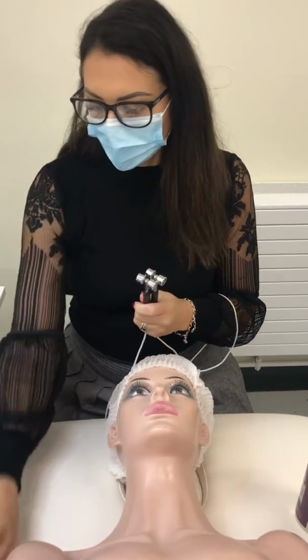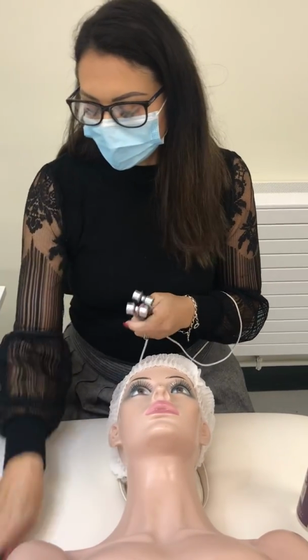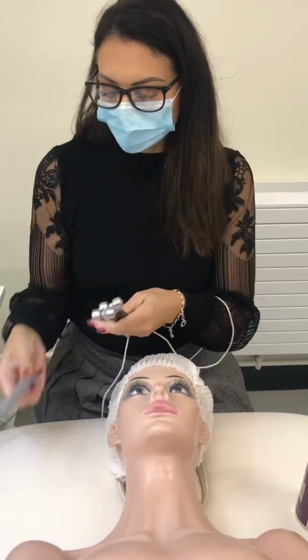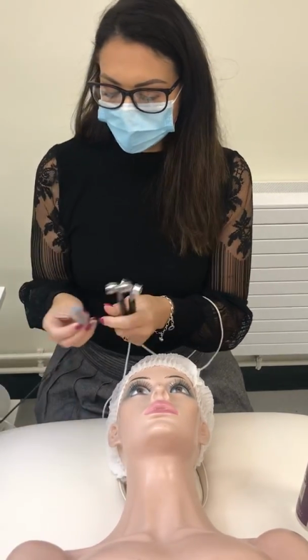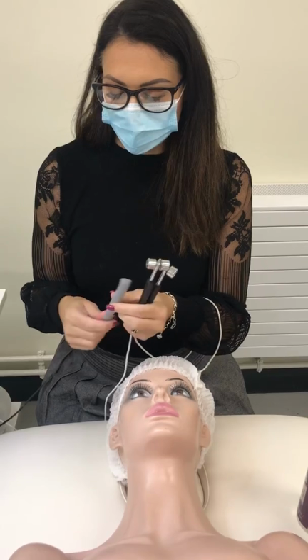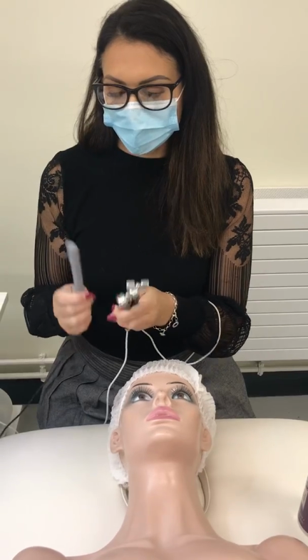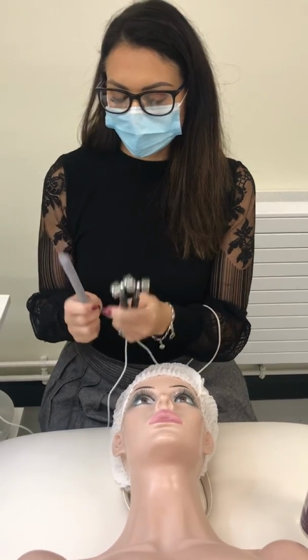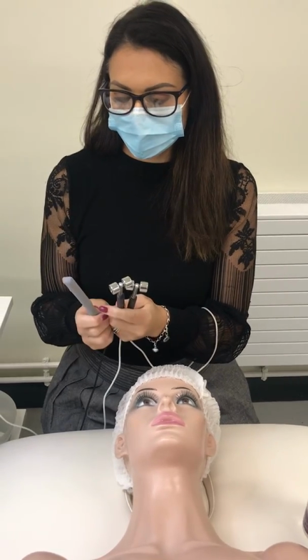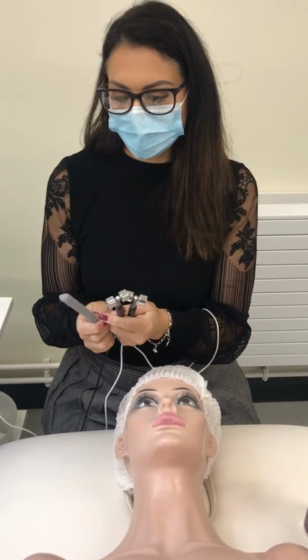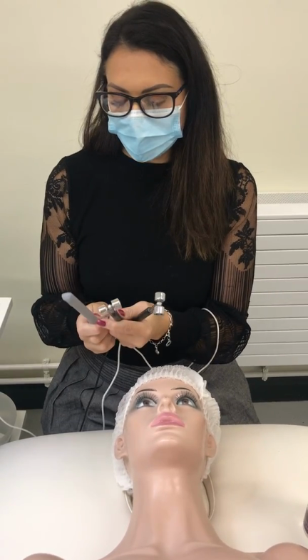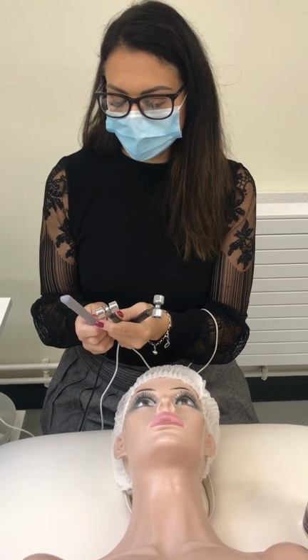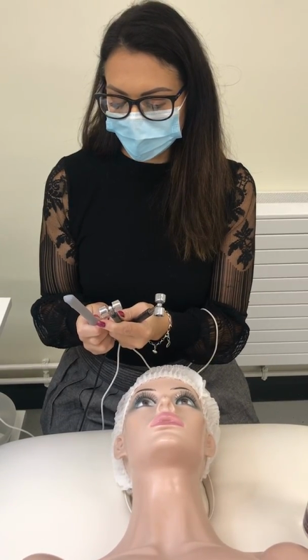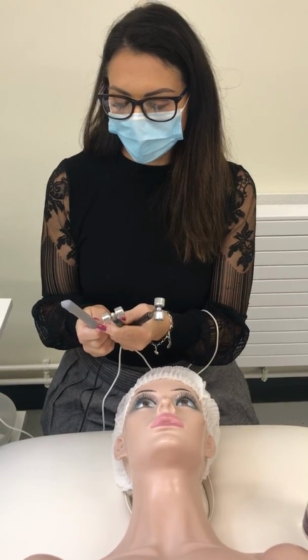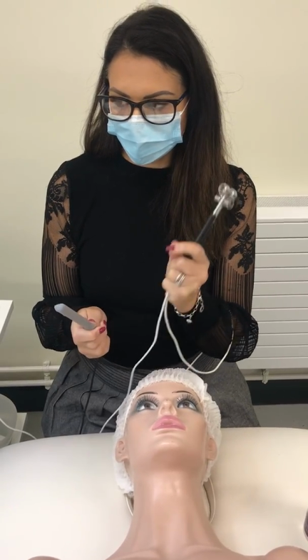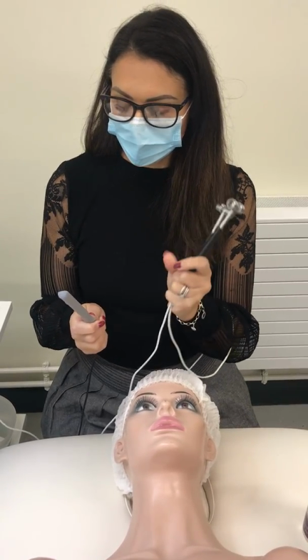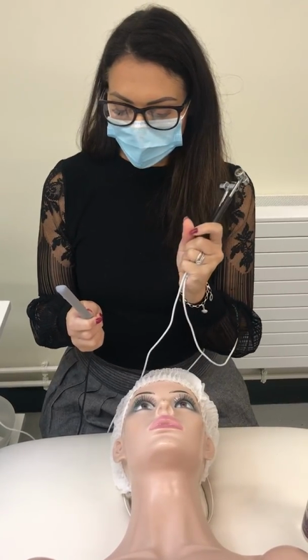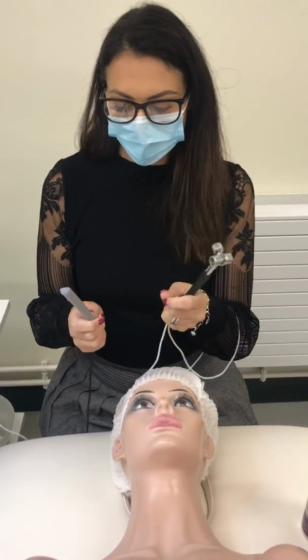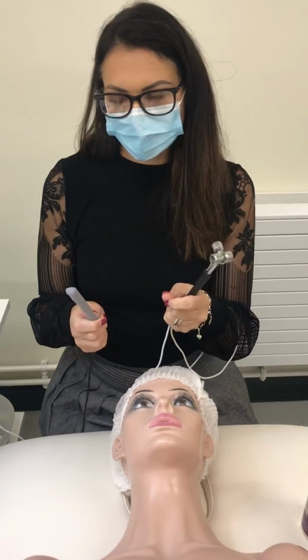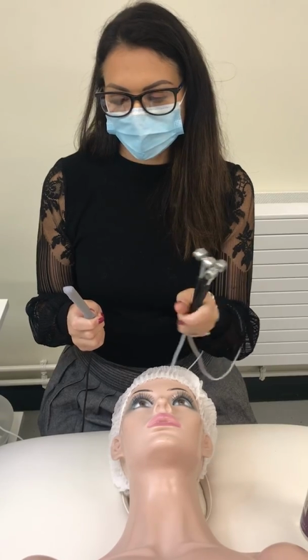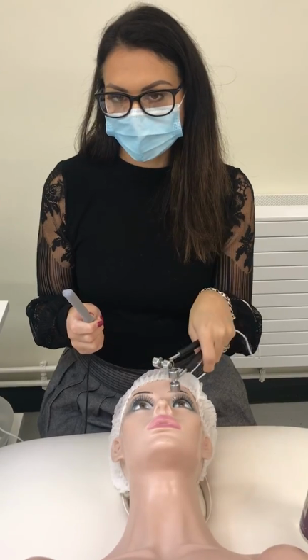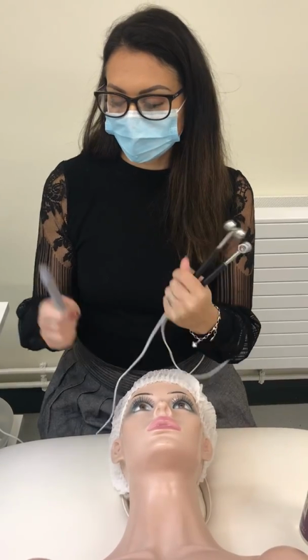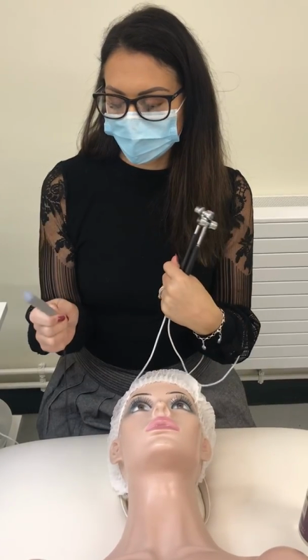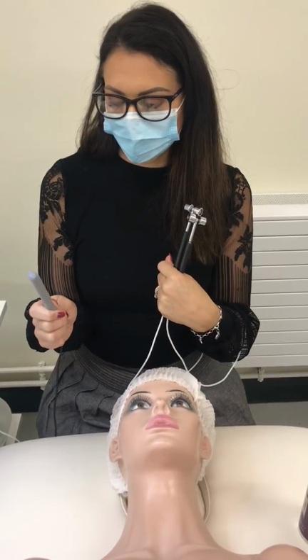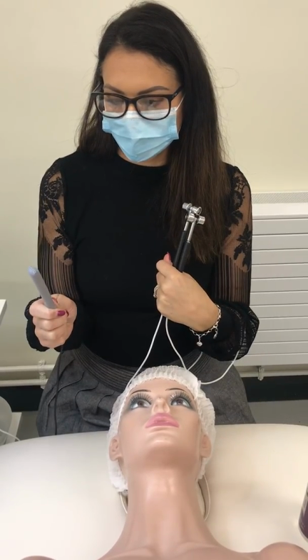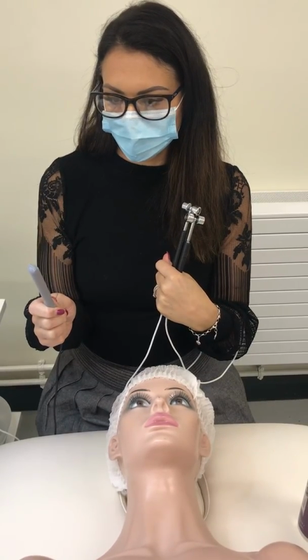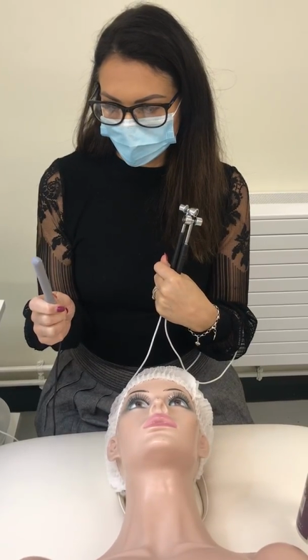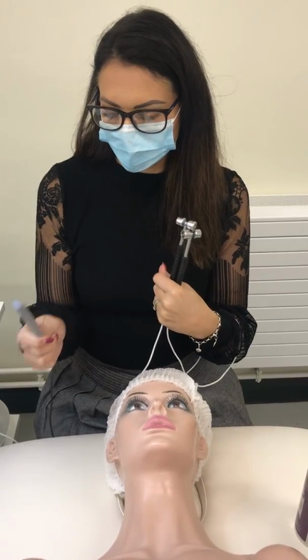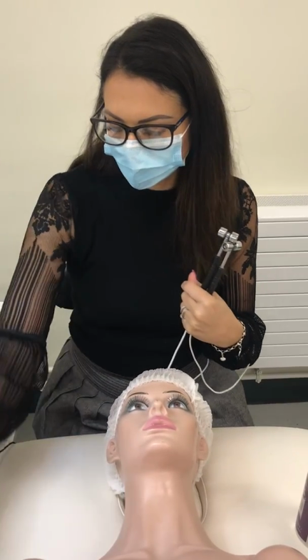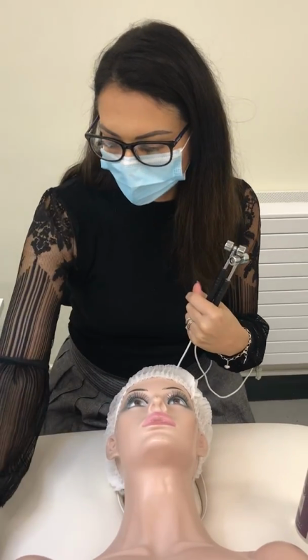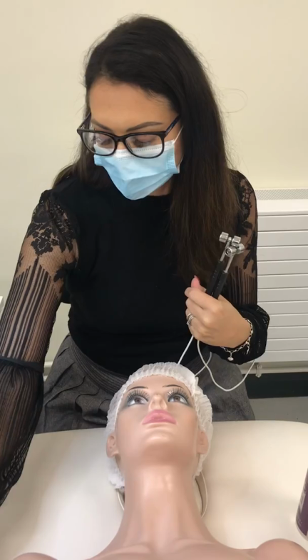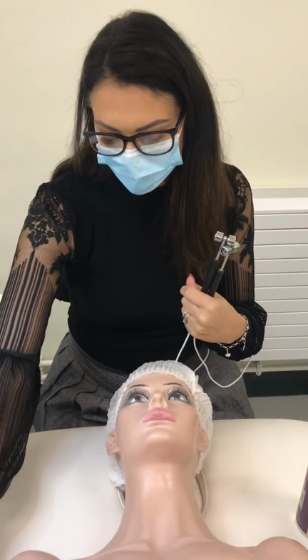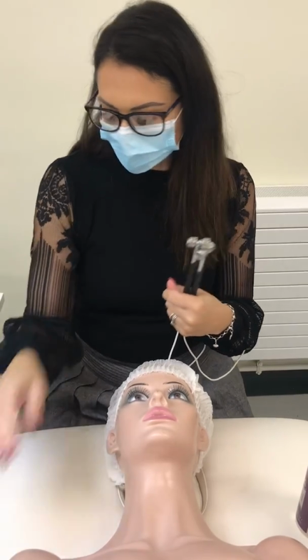When we use iontophoresis, we have two electrodes. We have our positive electrode on the surface of the skin and we have our negative electrode that our client holds. So you give that to your client.